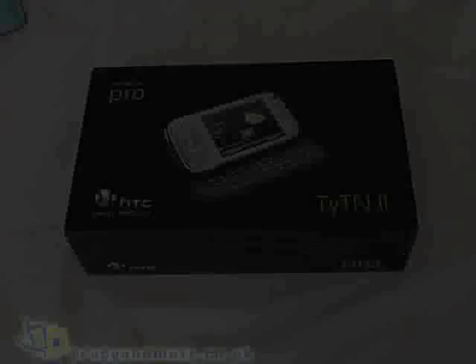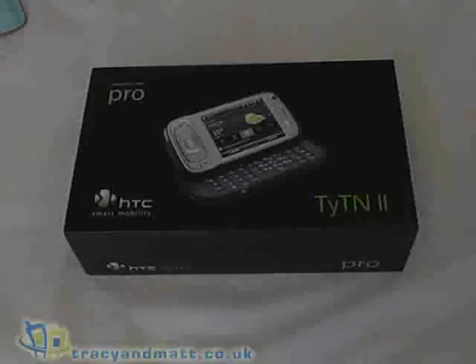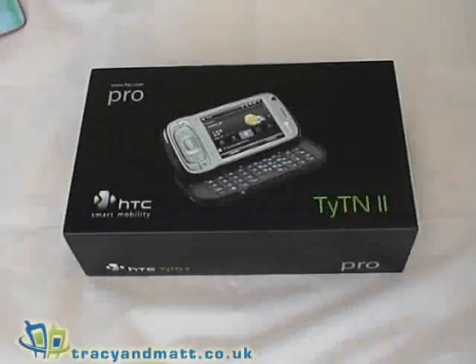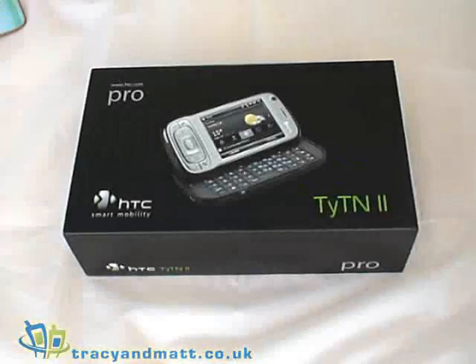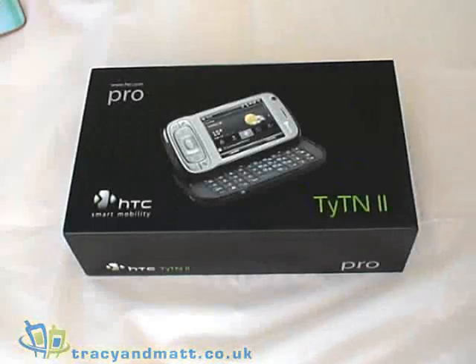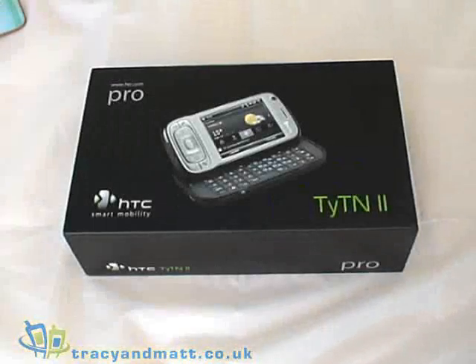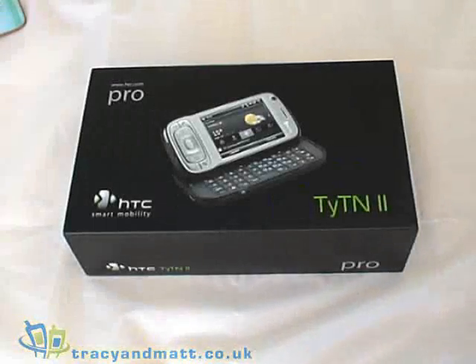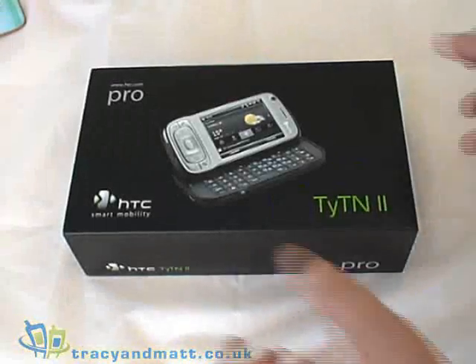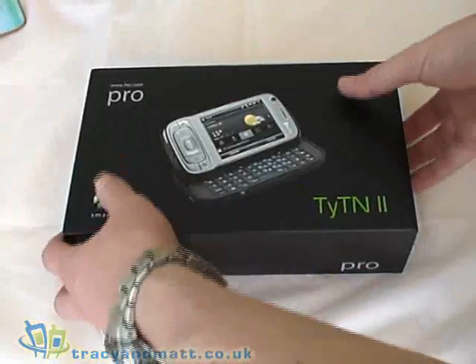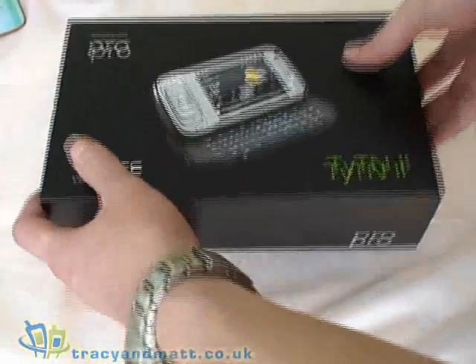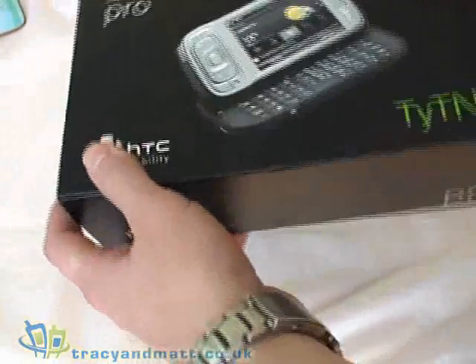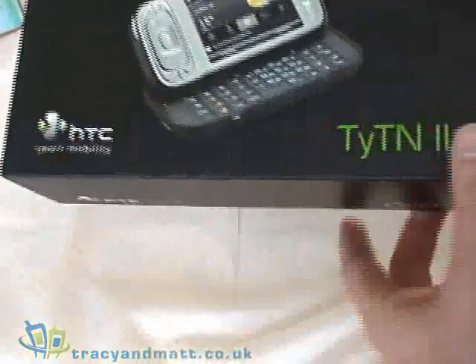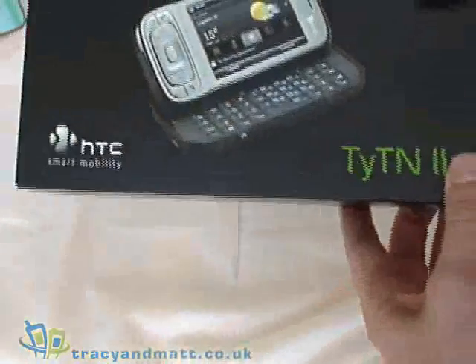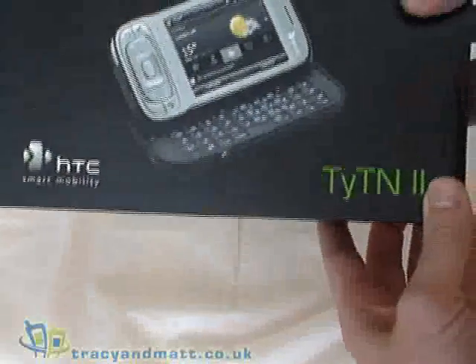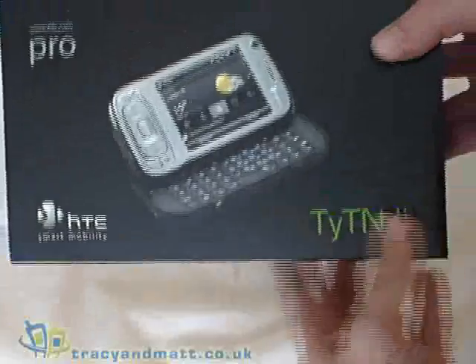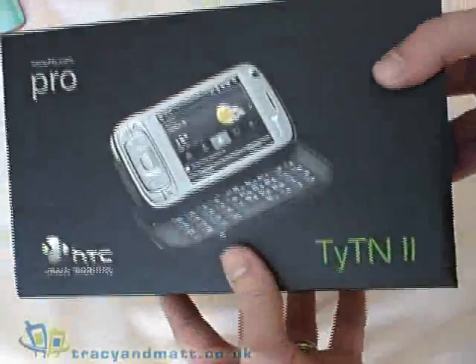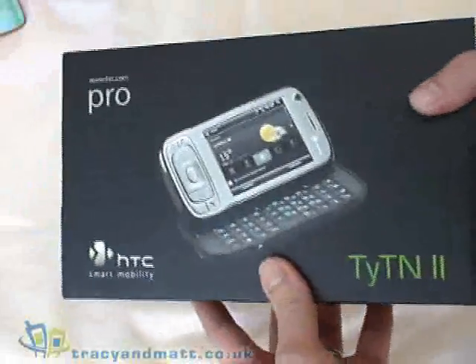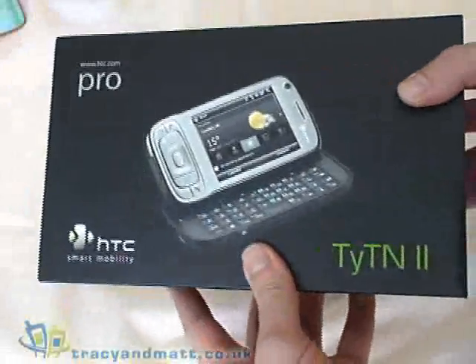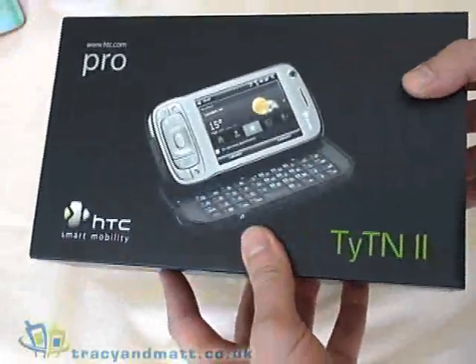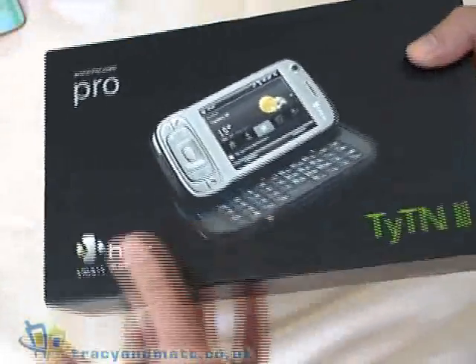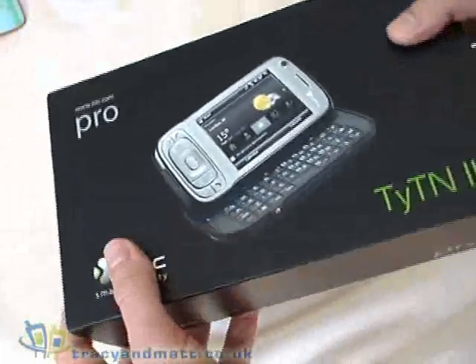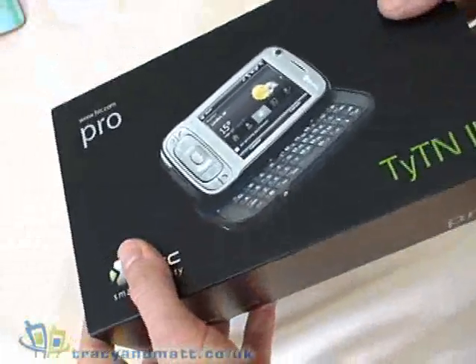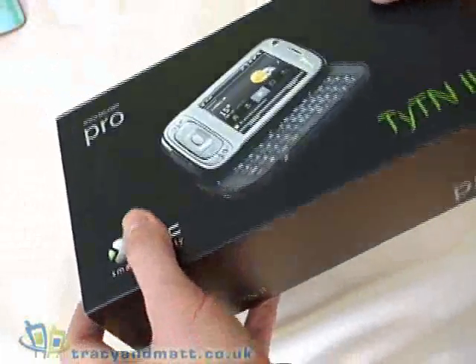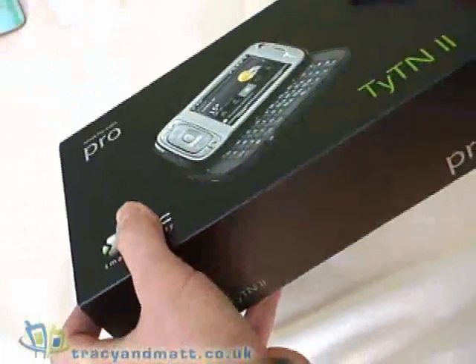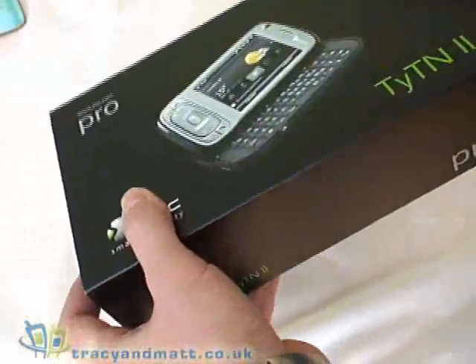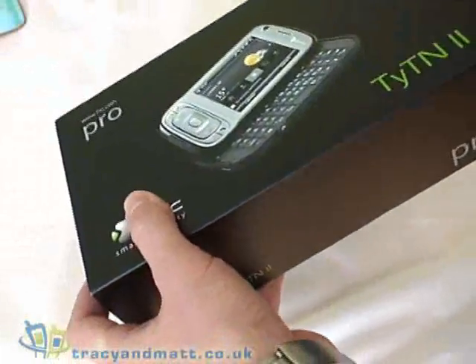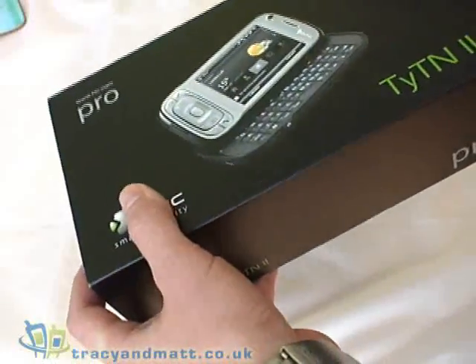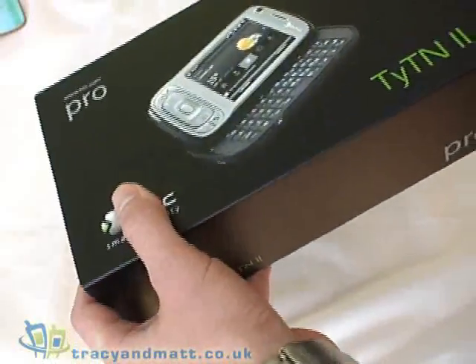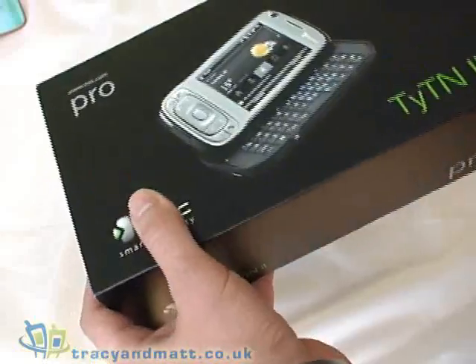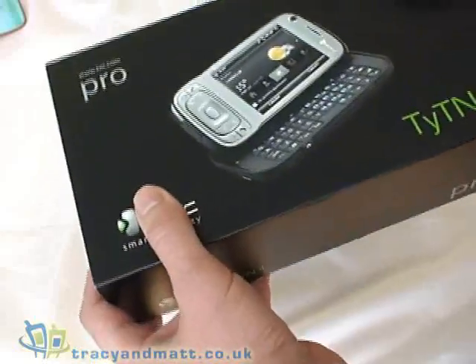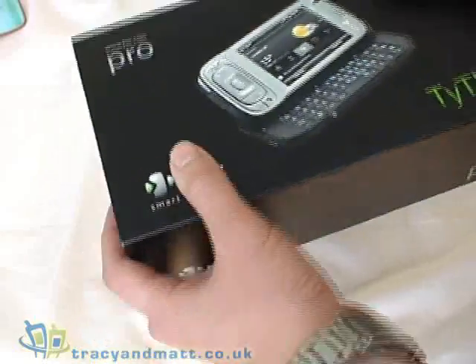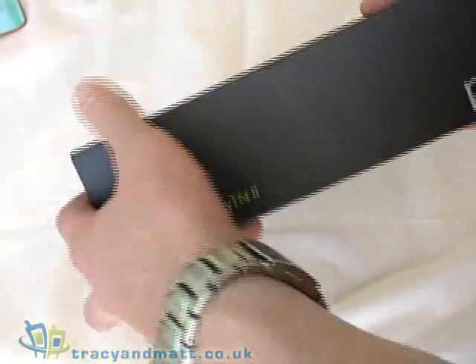Hi, this is Matt from Tracy and Matt.co.uk and I'm really excited to show you the brand new HTC Titan II, aka HTC Kaiser, aka HTC P4550.